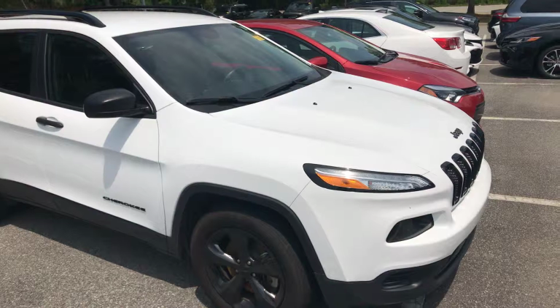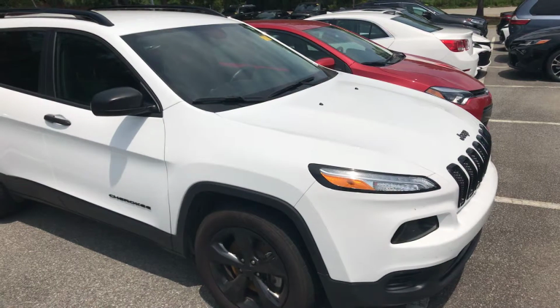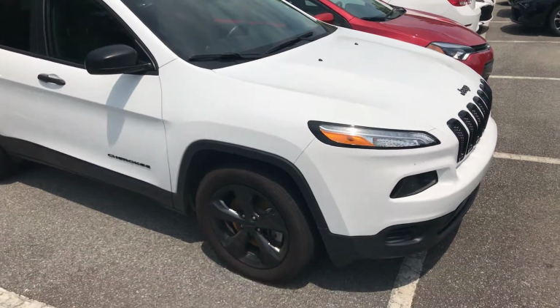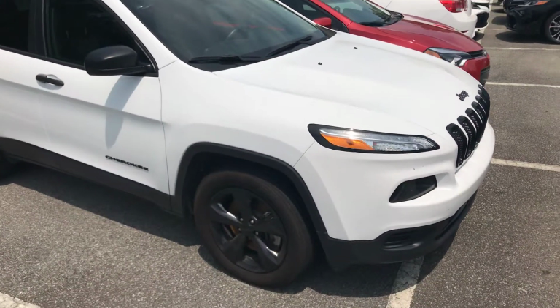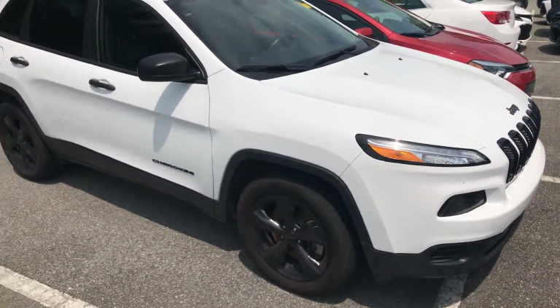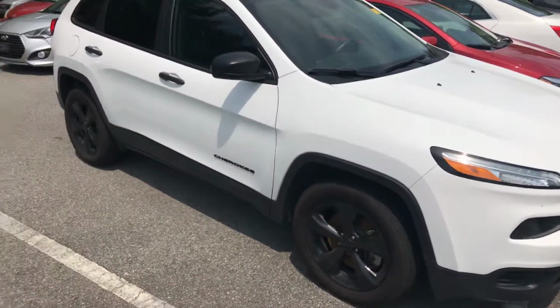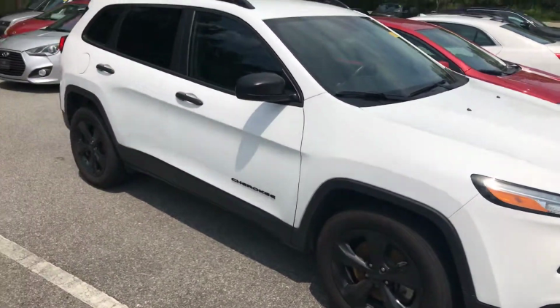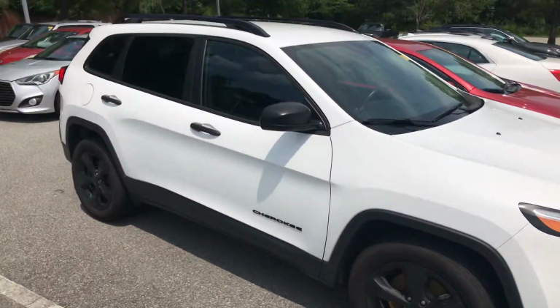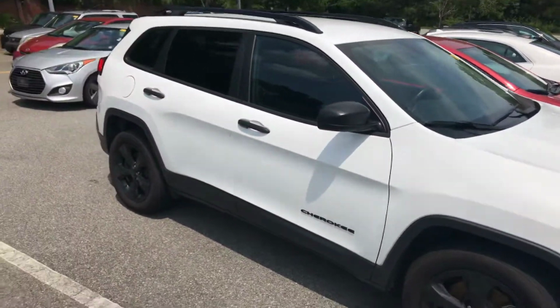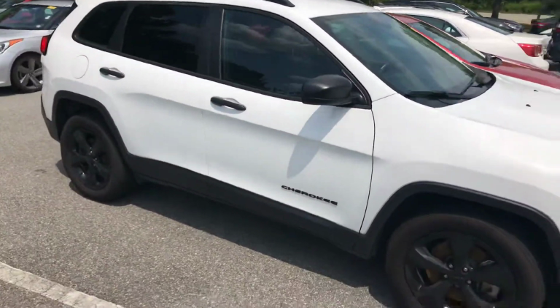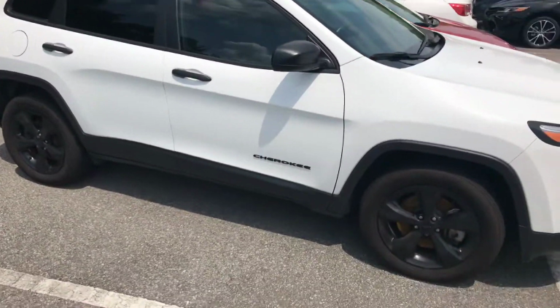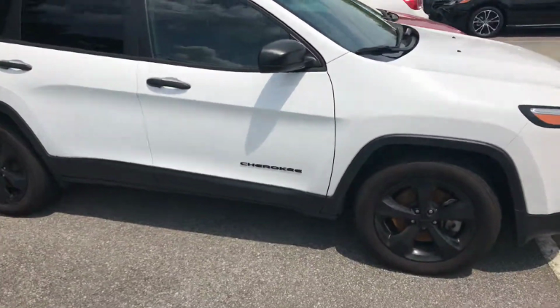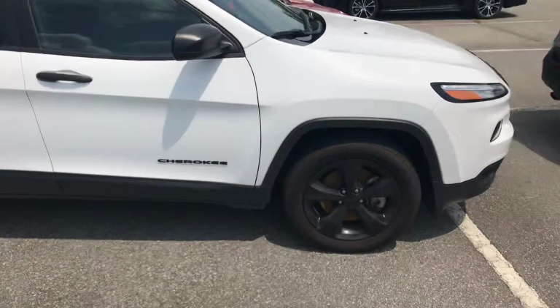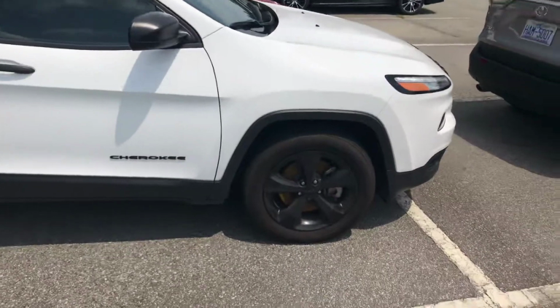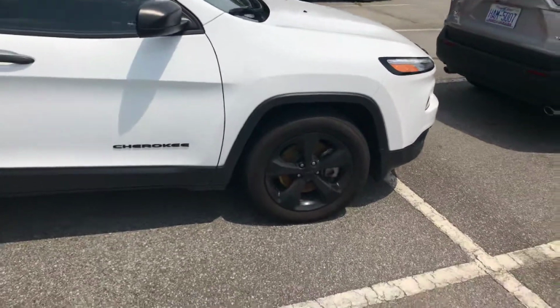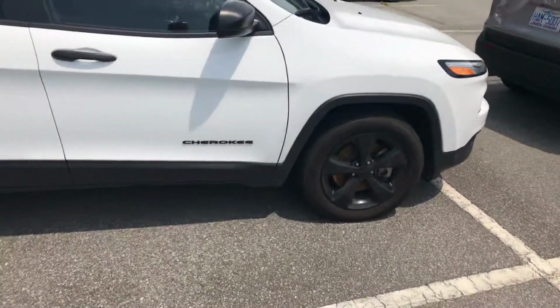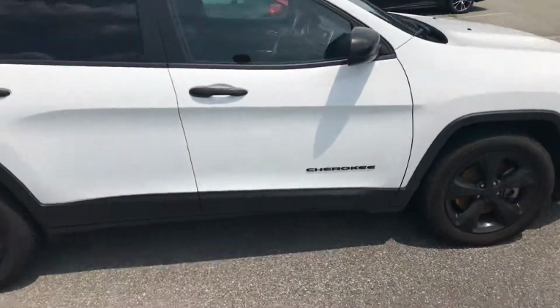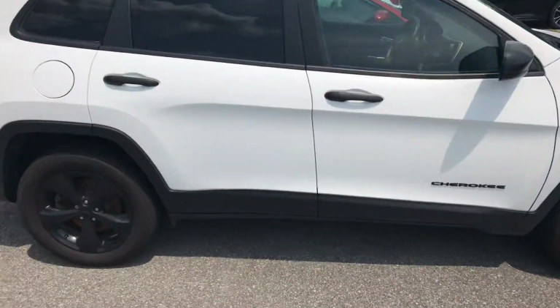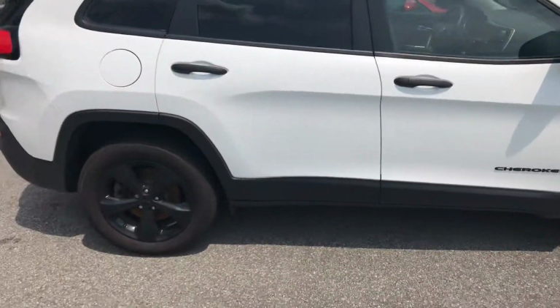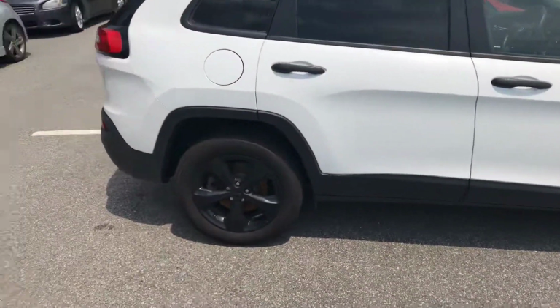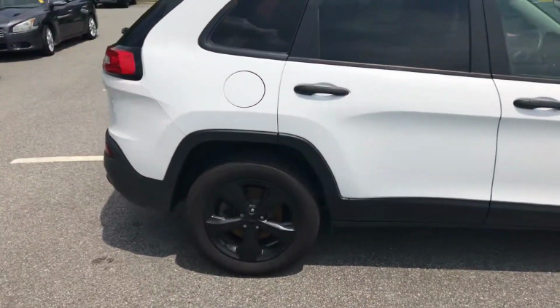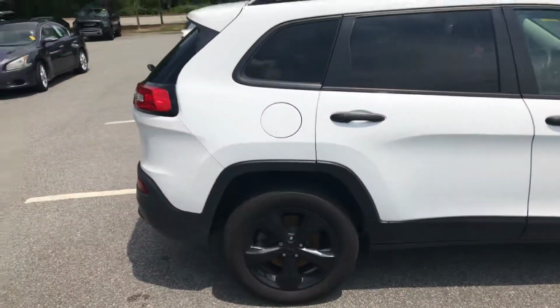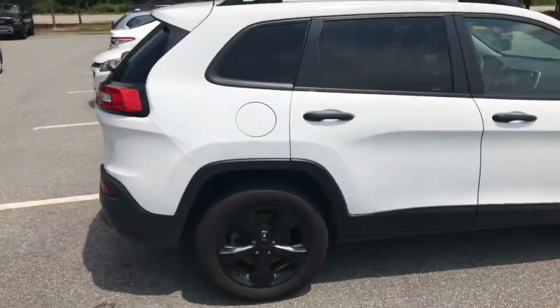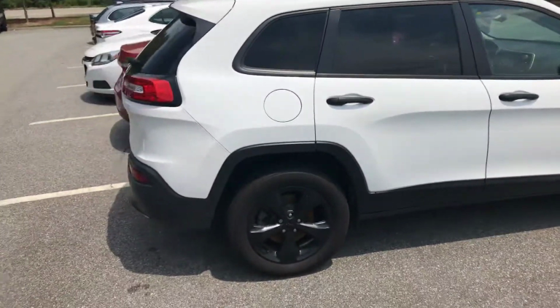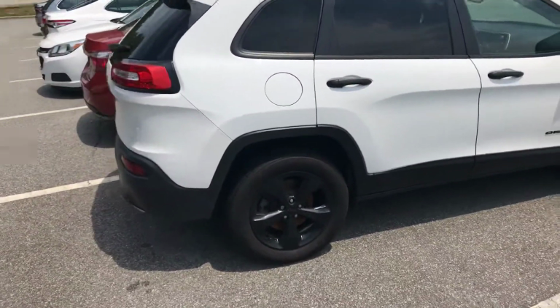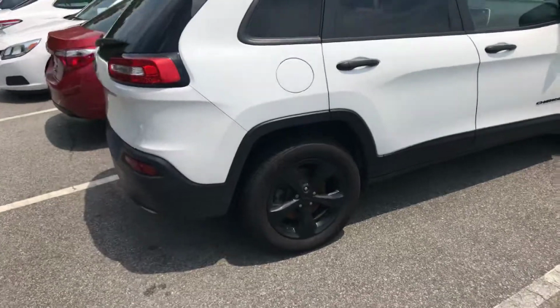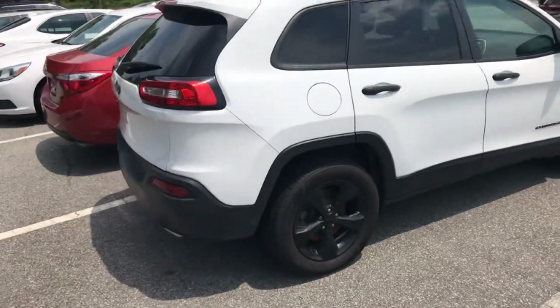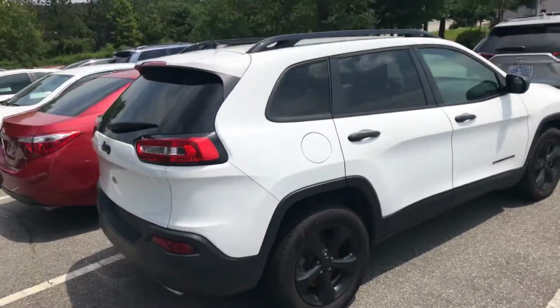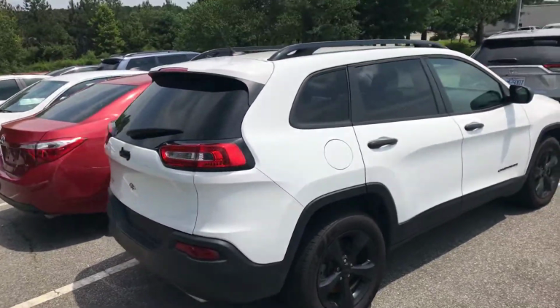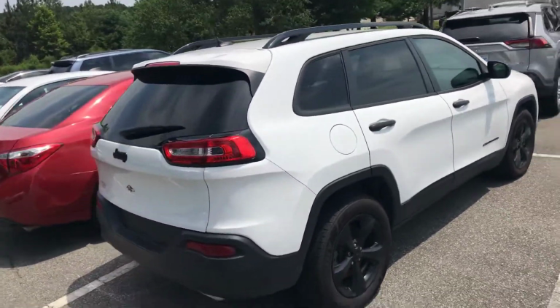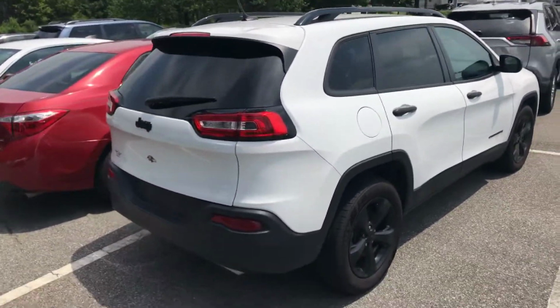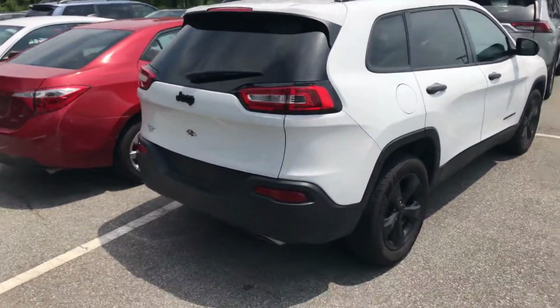Just wanted to send you a quick video showing you the 2017 Jeep Cherokee. It has nice black alloy wheels, 18-inch tires, and the body is in very good condition.